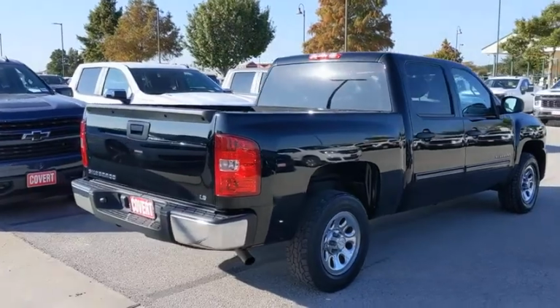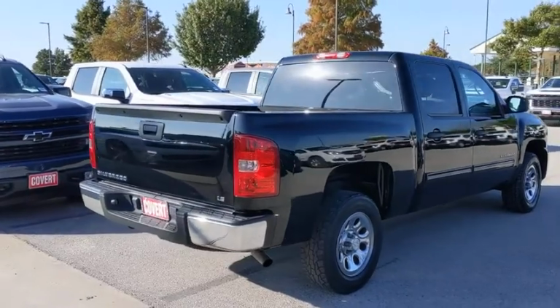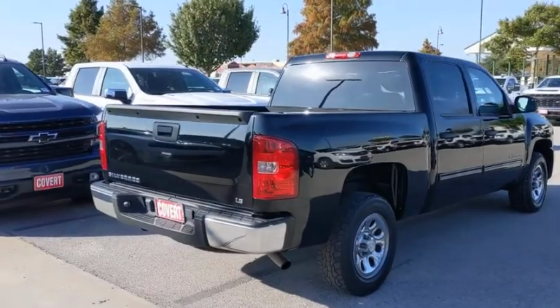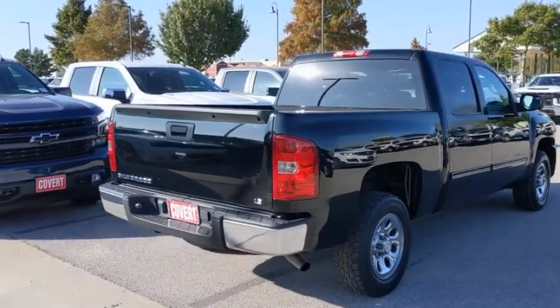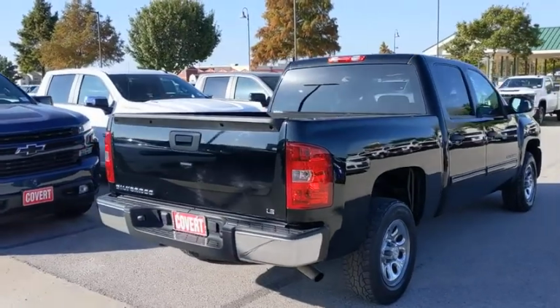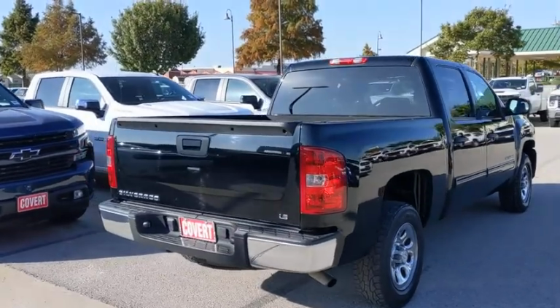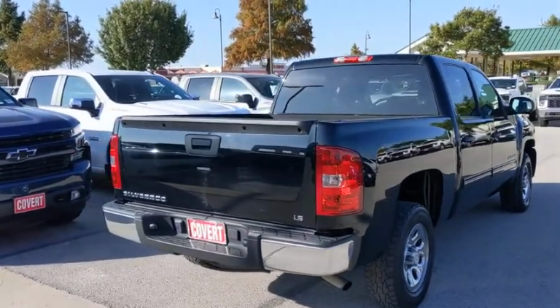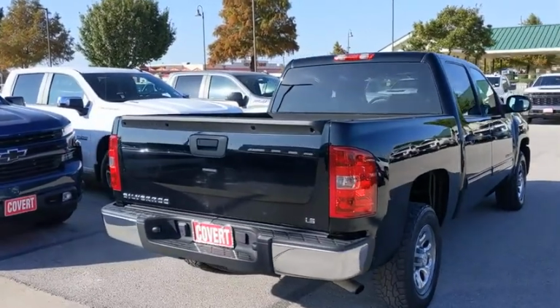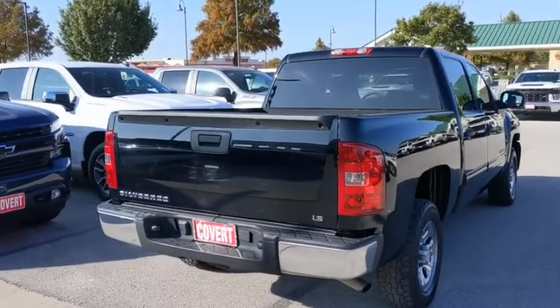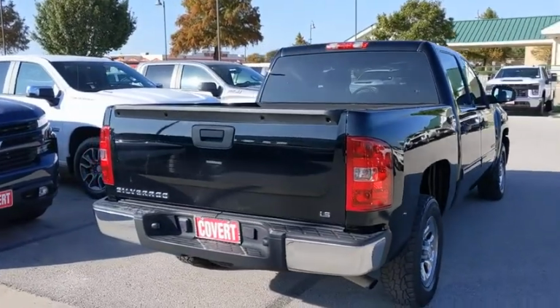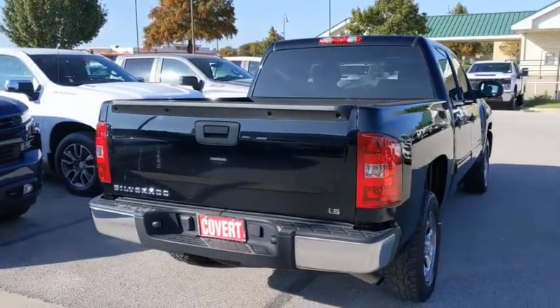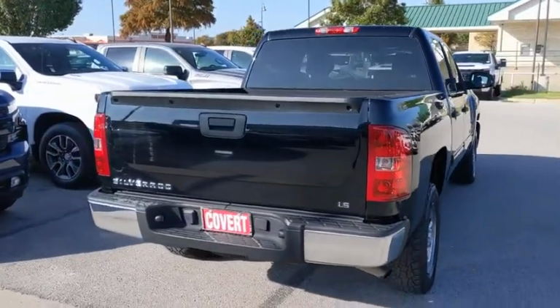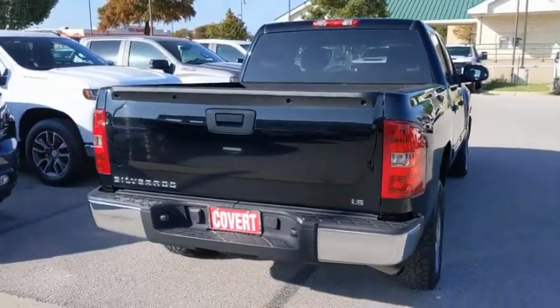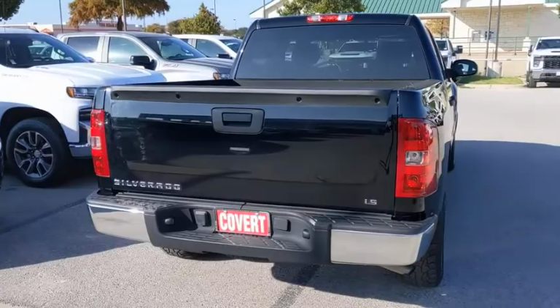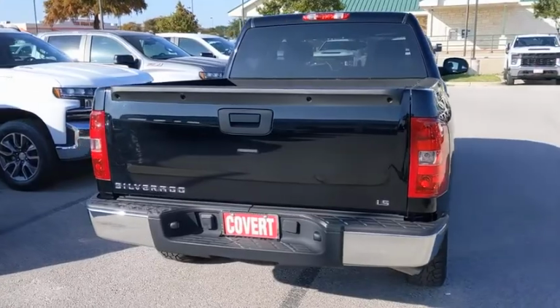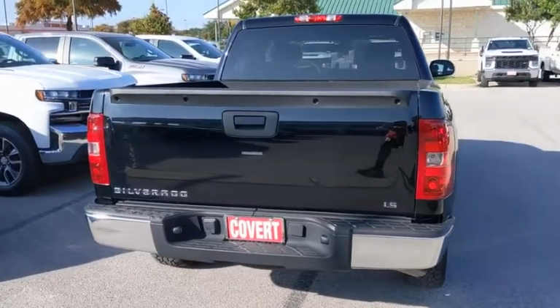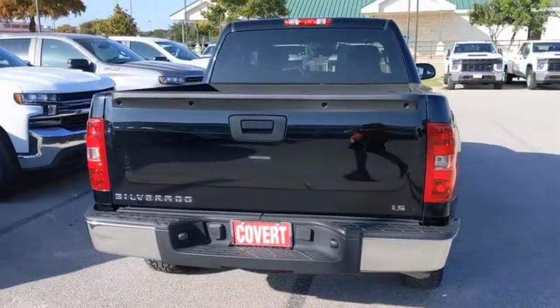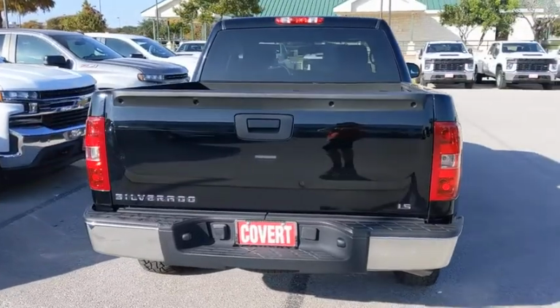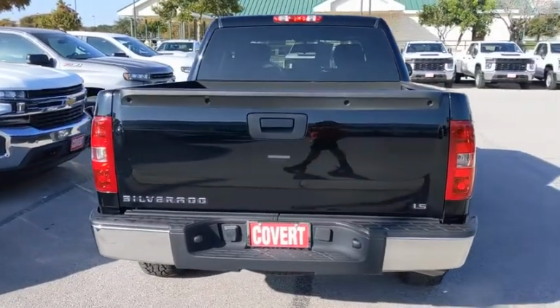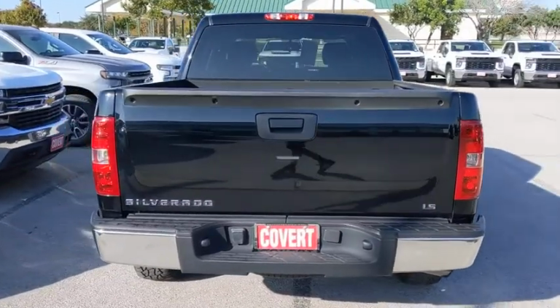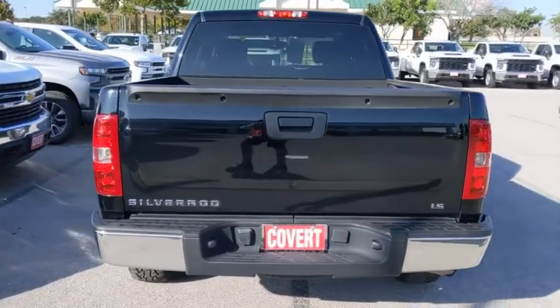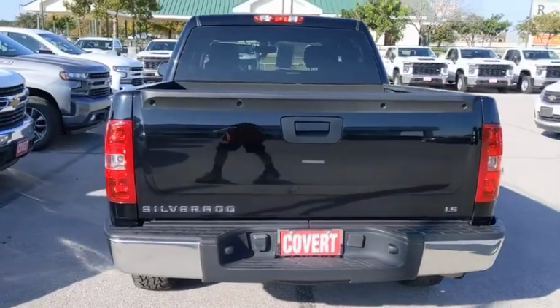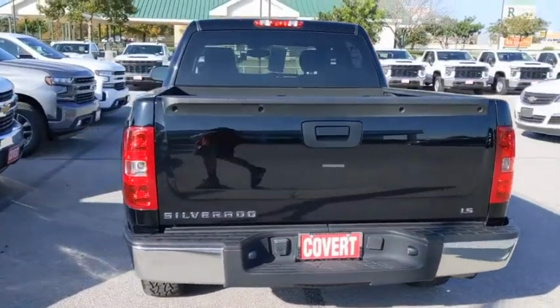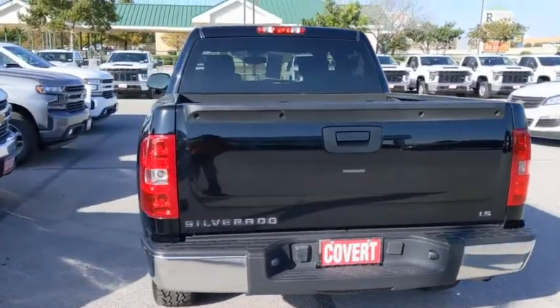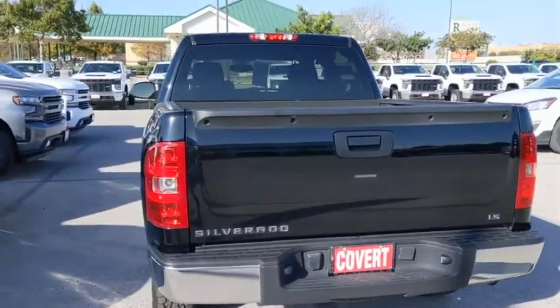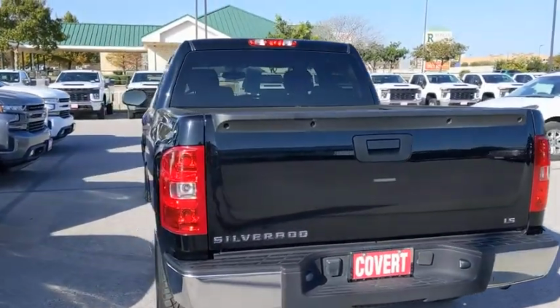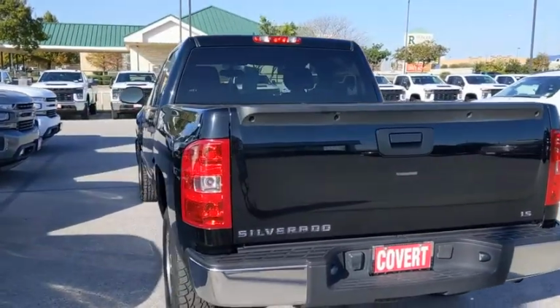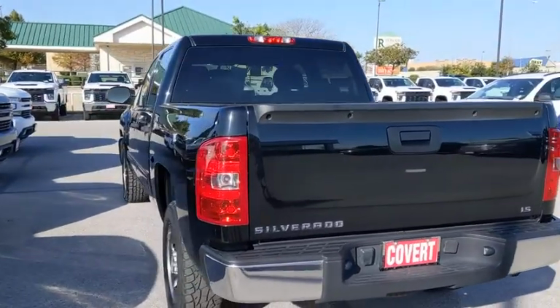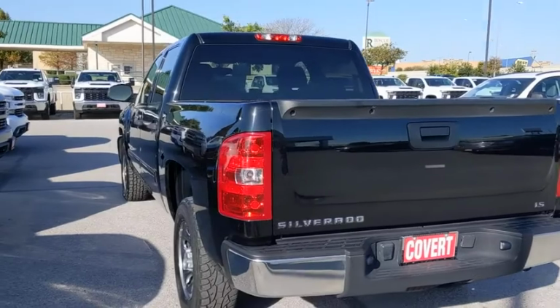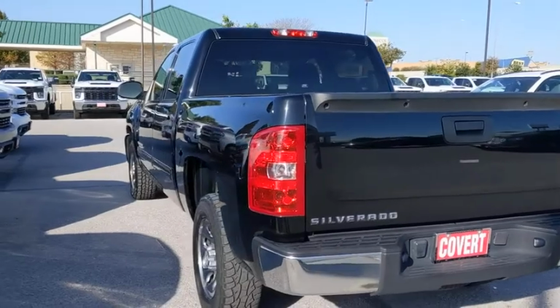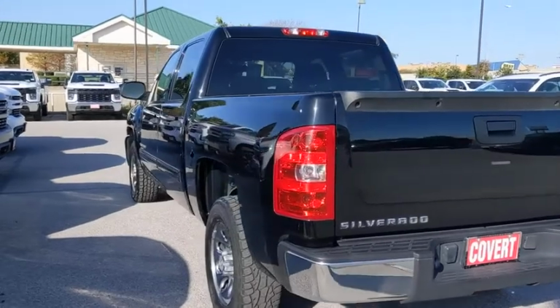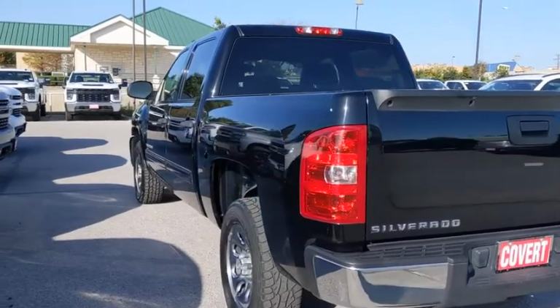Here are some of this vehicle's great options: anti-lock braking system, keyless entry, stability control, traction control, power steering, adjustable steering wheel, cruise control, and floor mats.